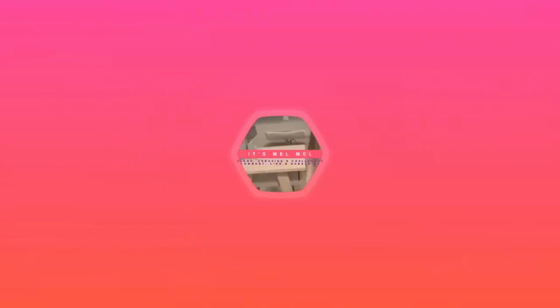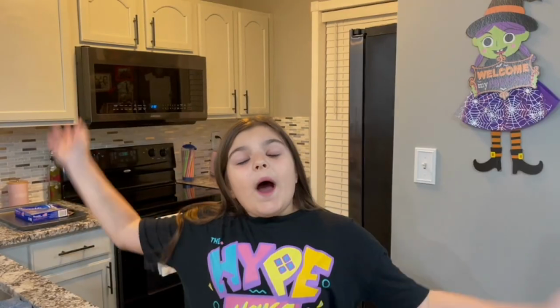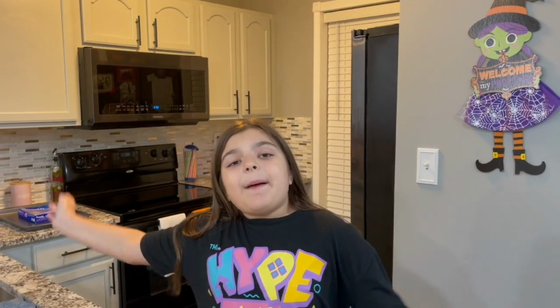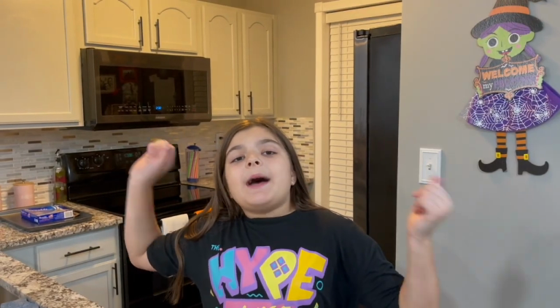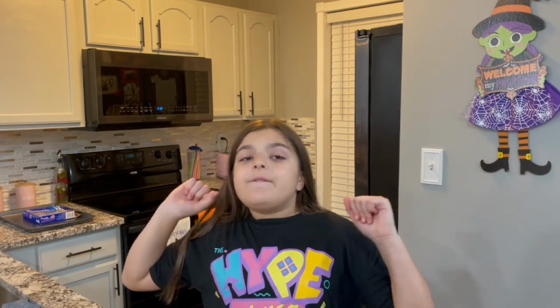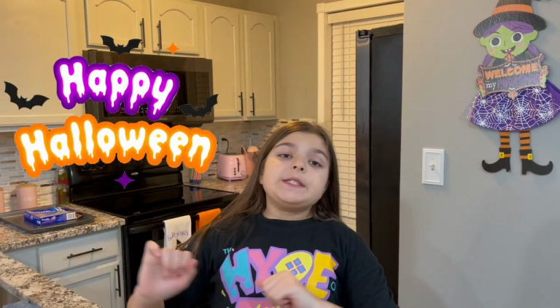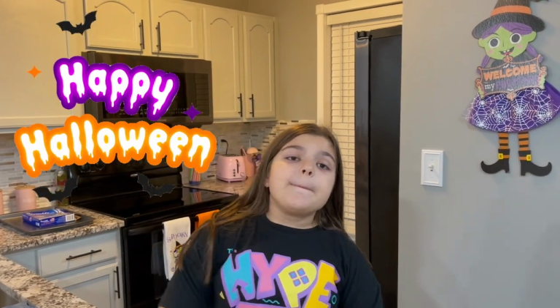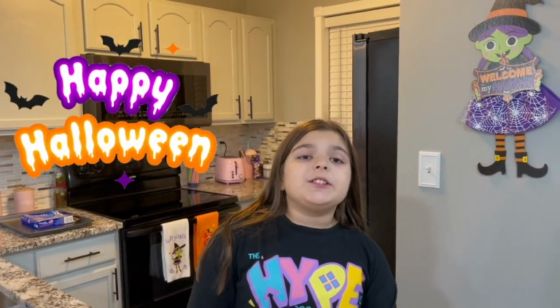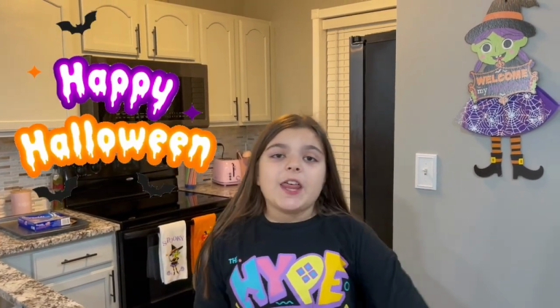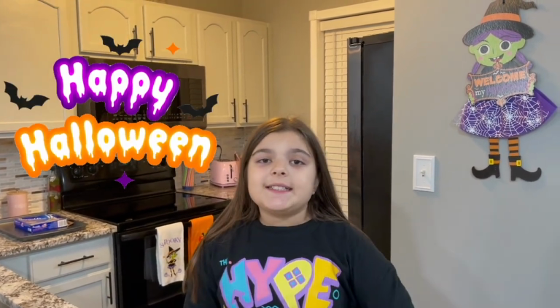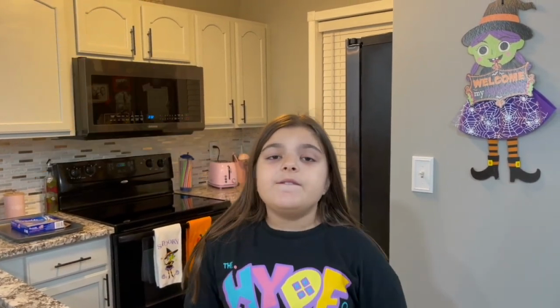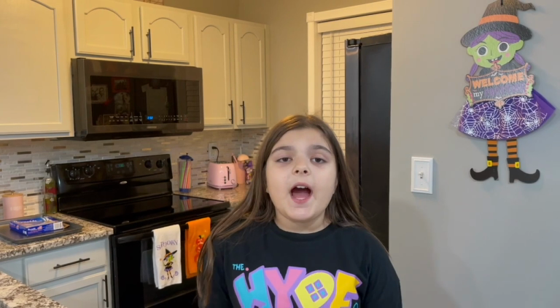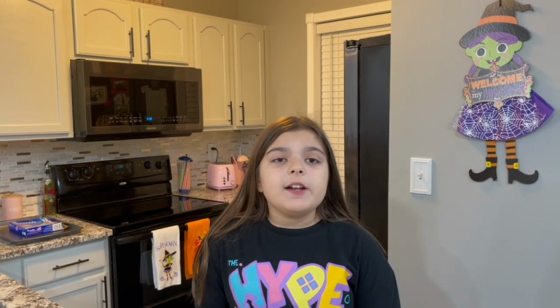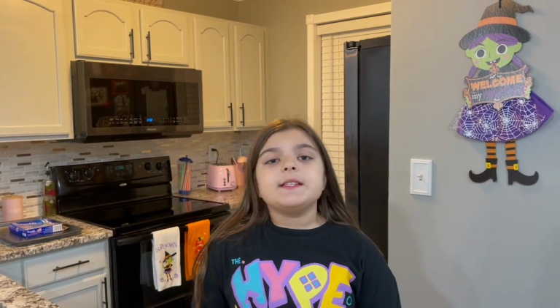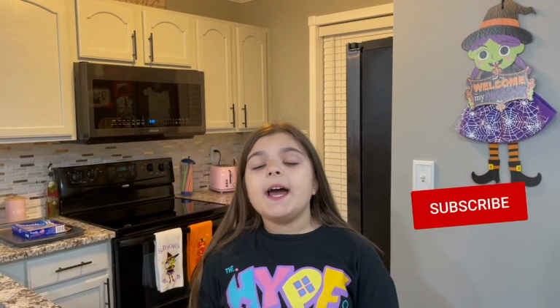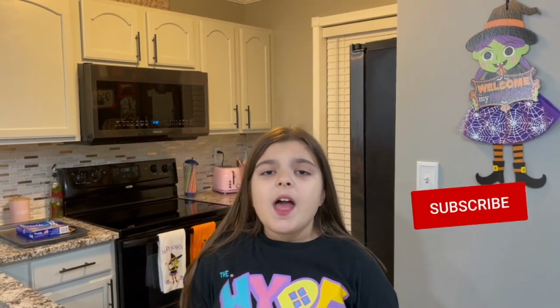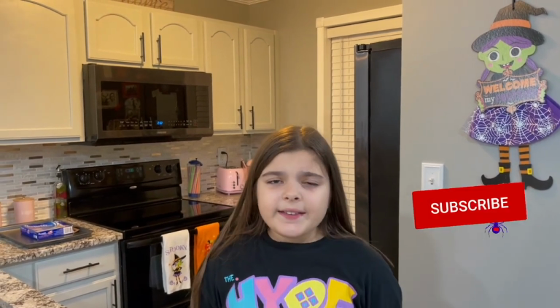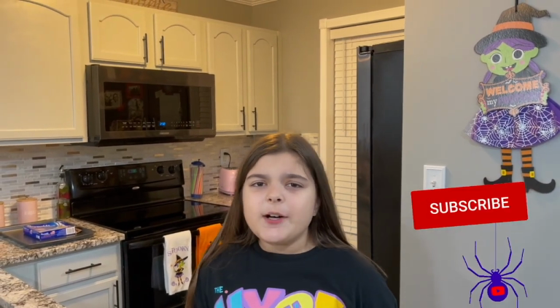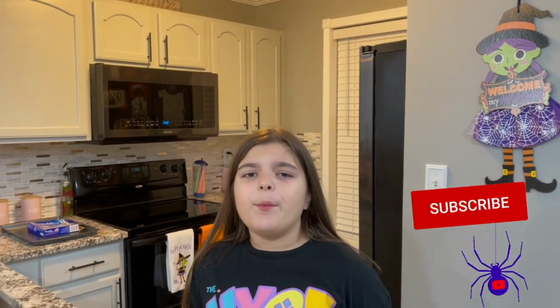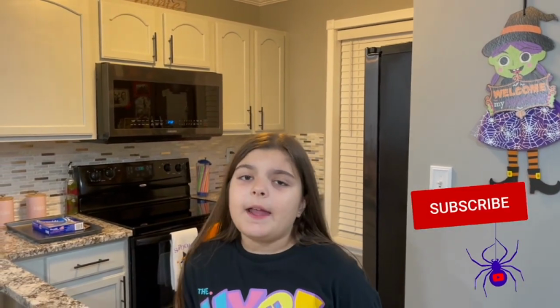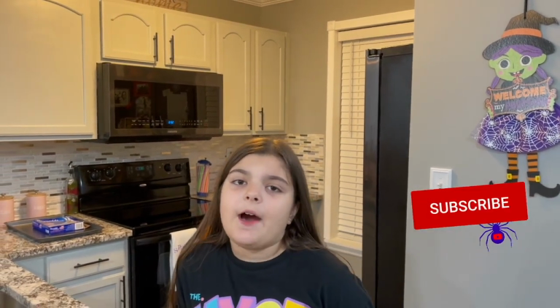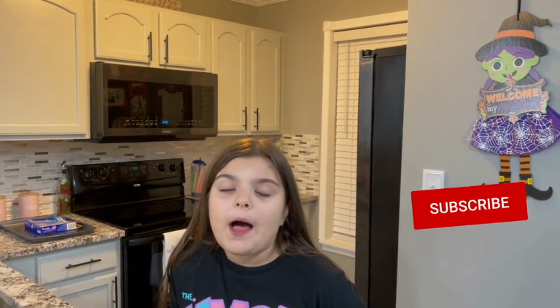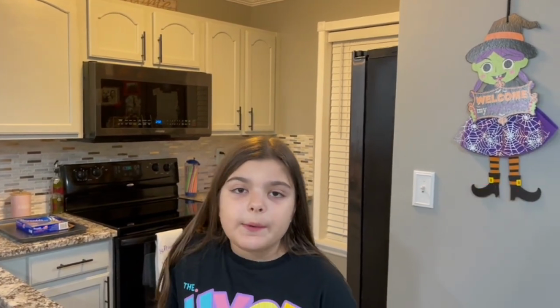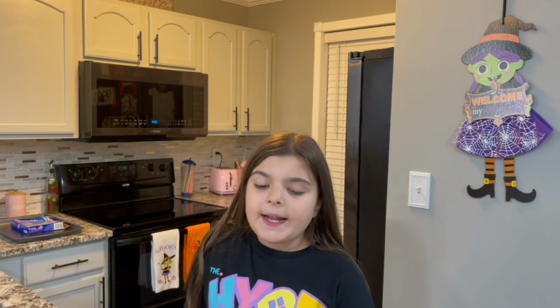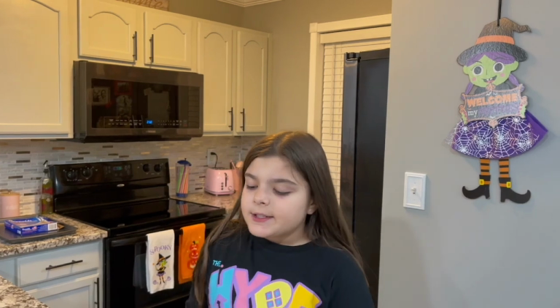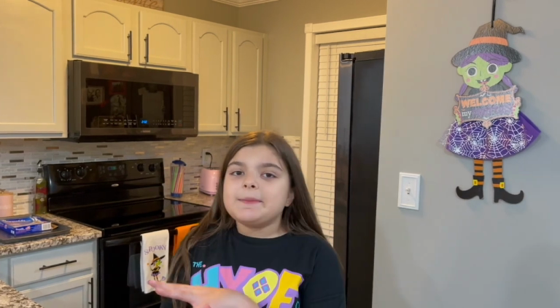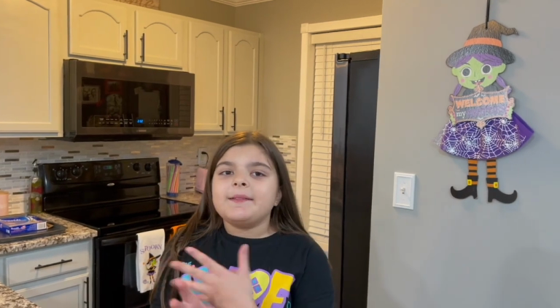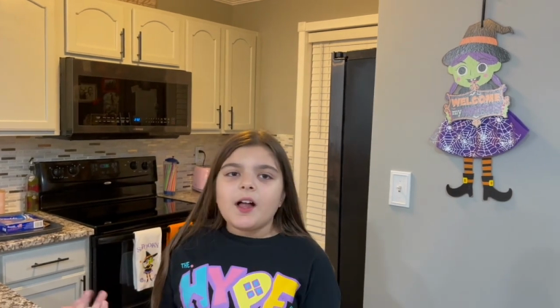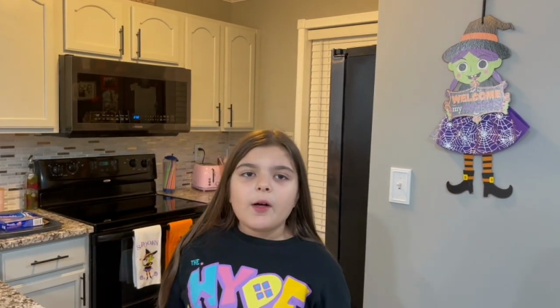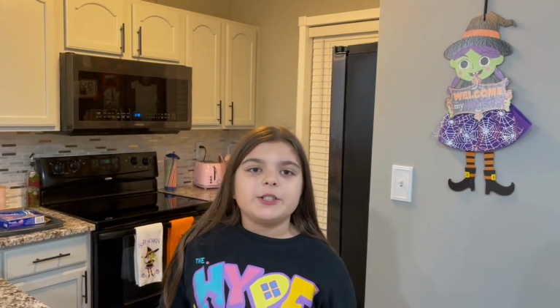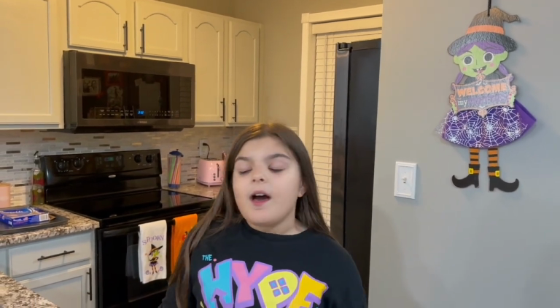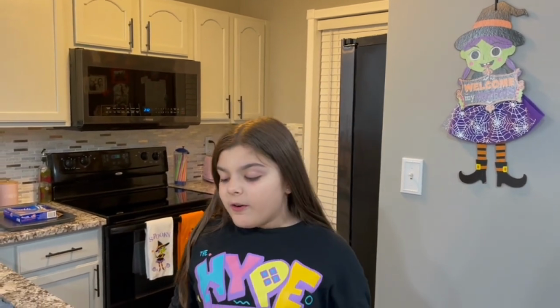What is up, it's Mel Mel fans, welcome back to another awesome video! I know this is kind of a late post, but we were out of town for Halloween weekend, so we're just making a little Halloween treat right now.